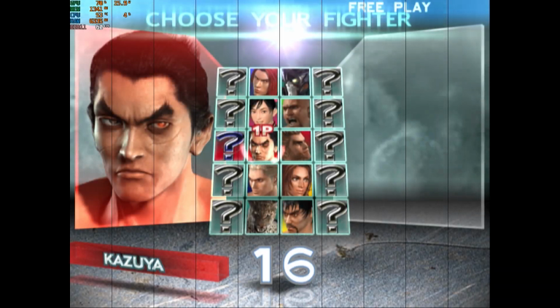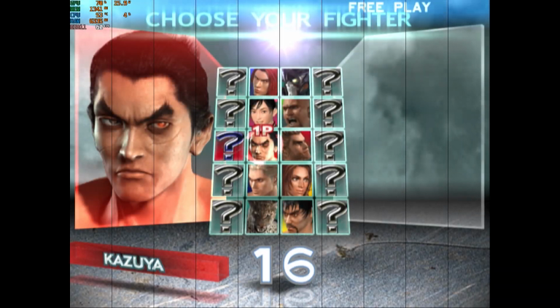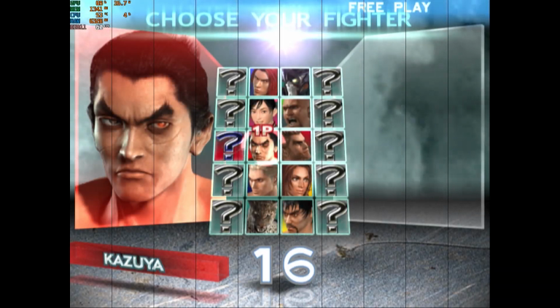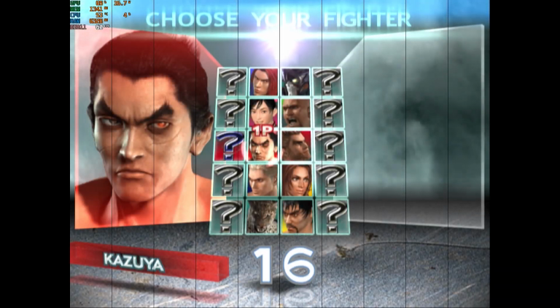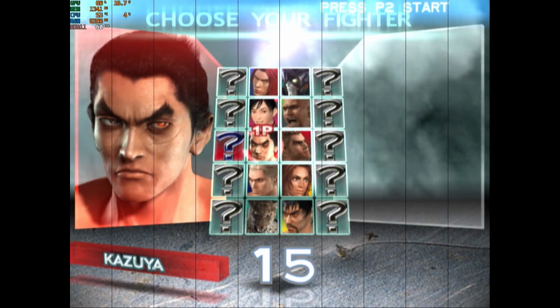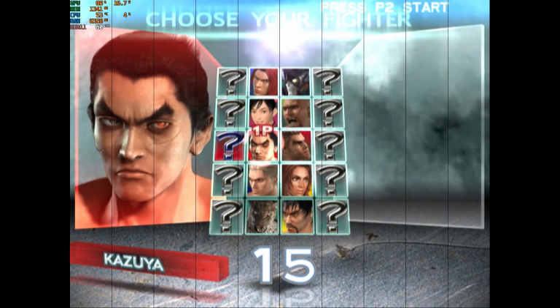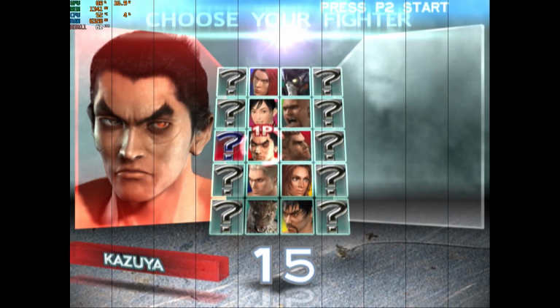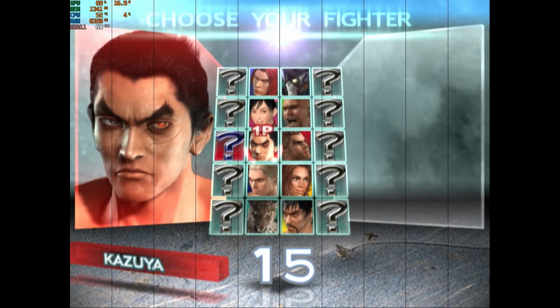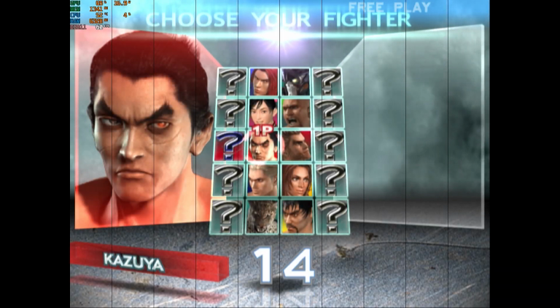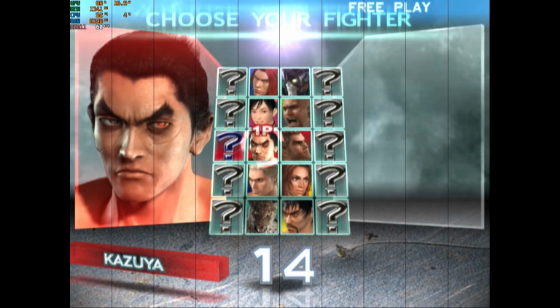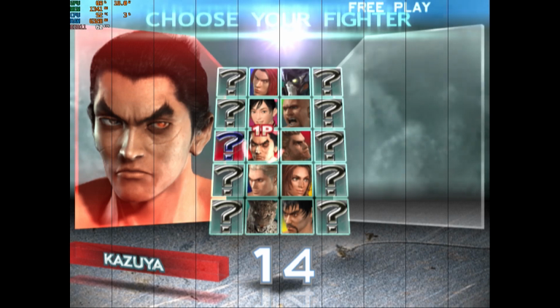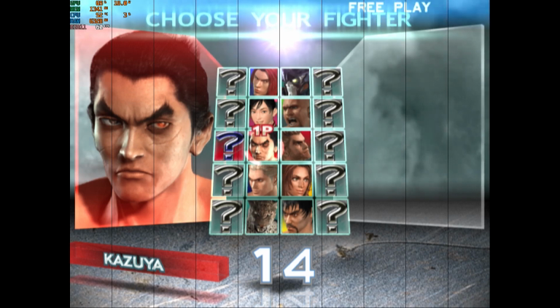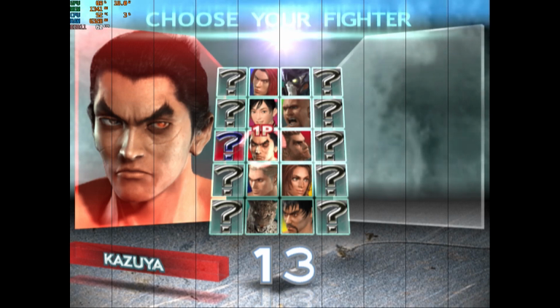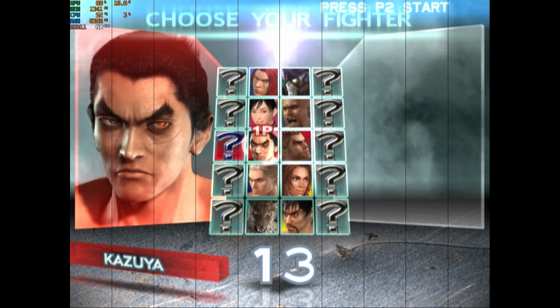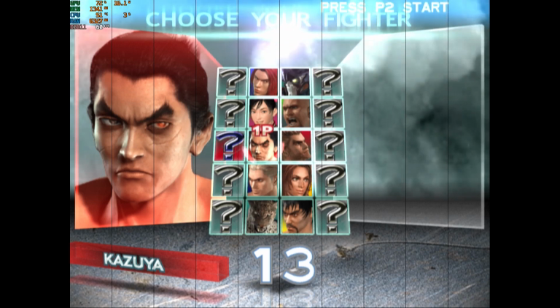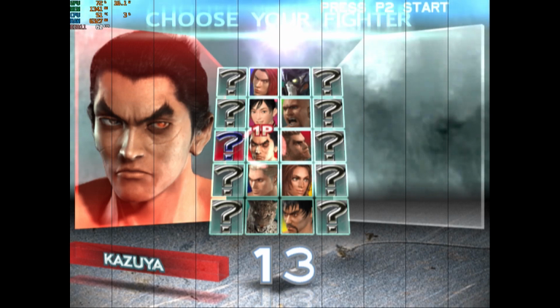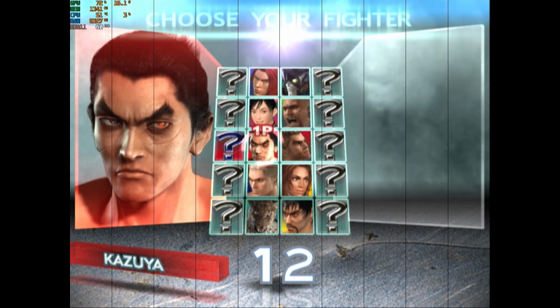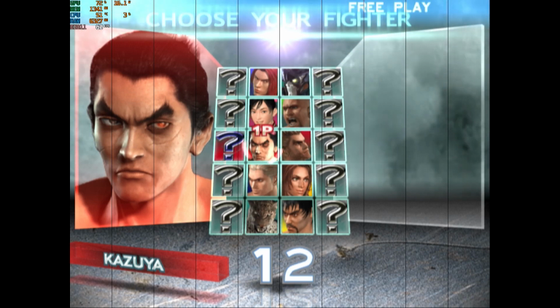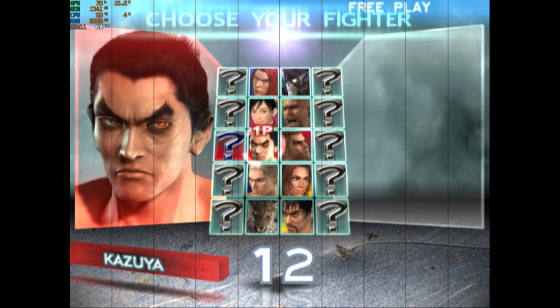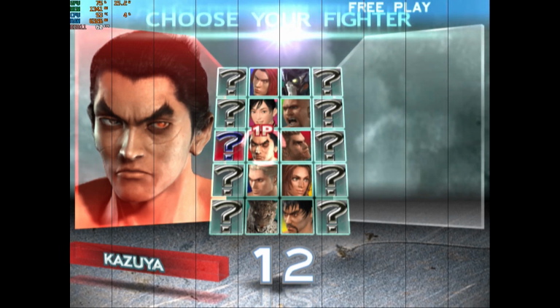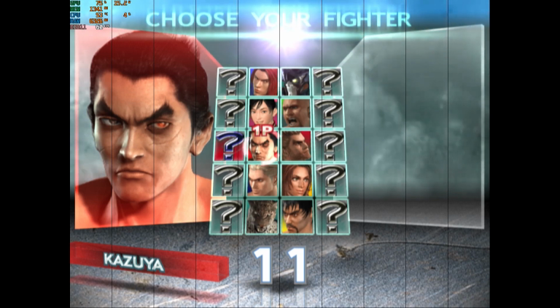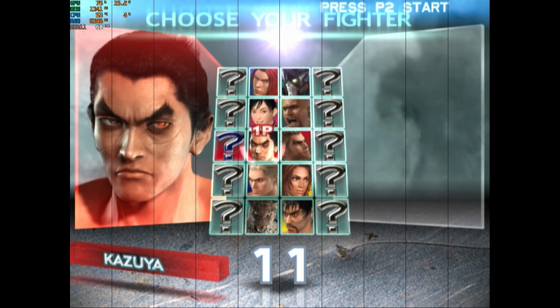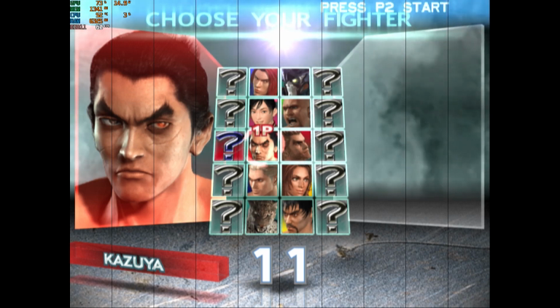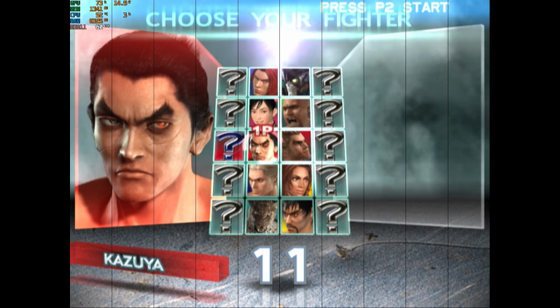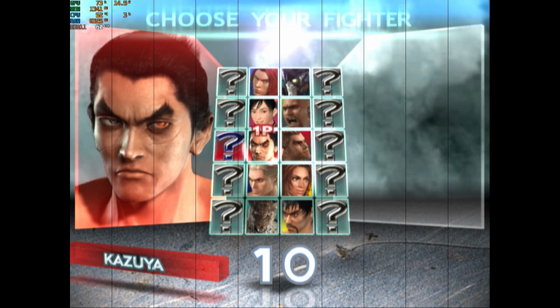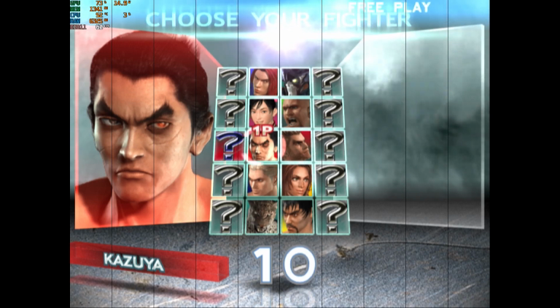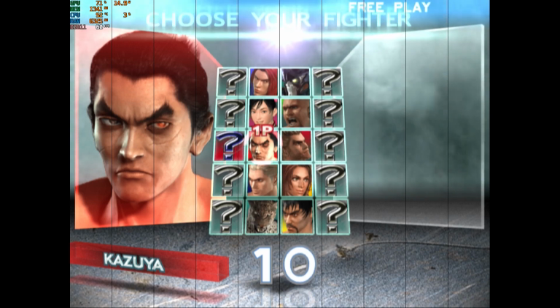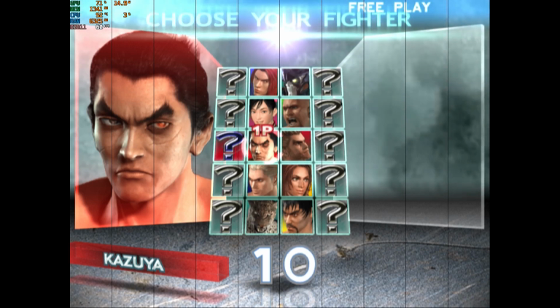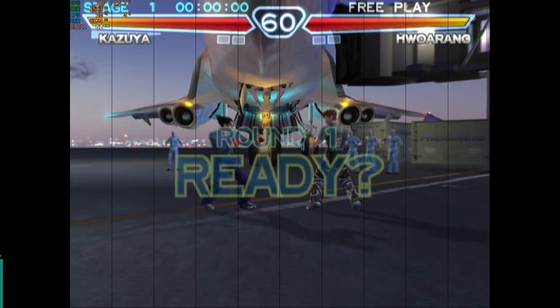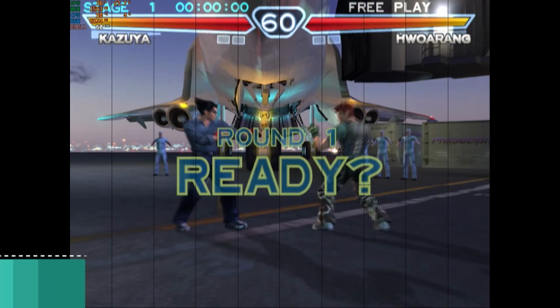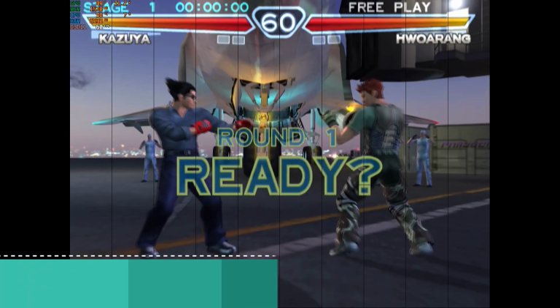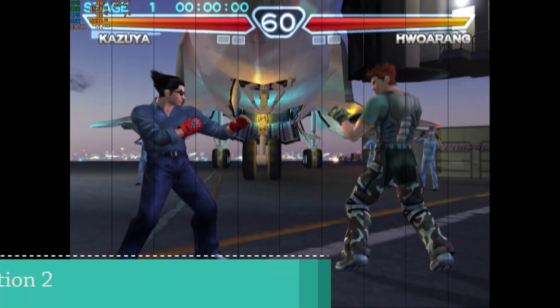Let's get into the emulation part and see how far we can push it. We're starting off with PlayStation 2 at higher resolutions.